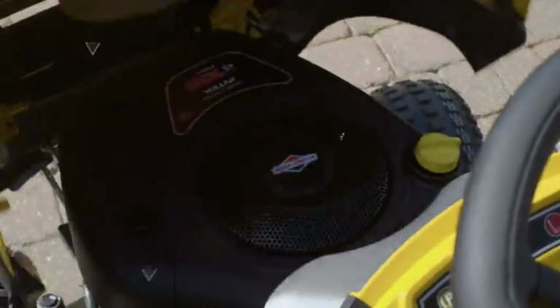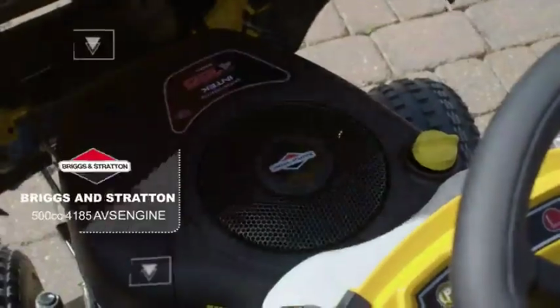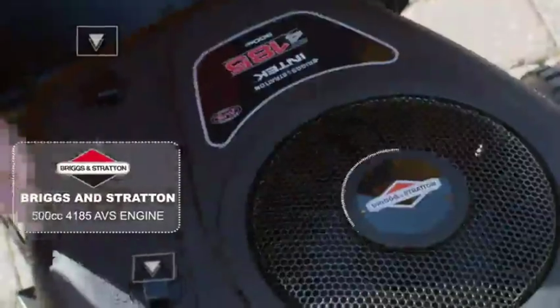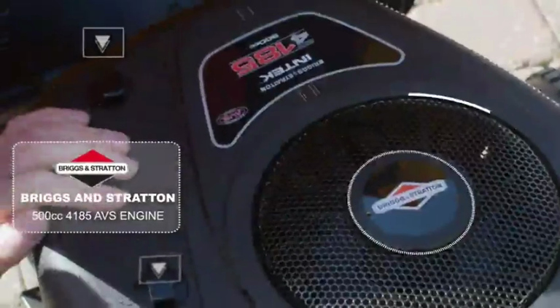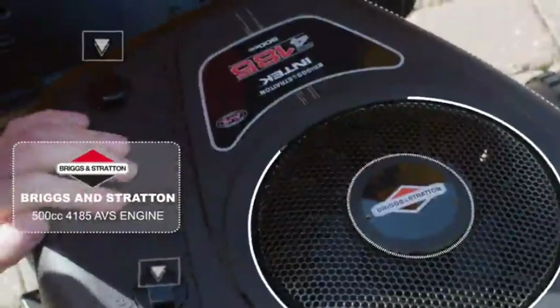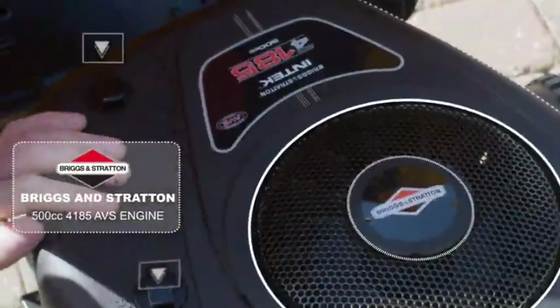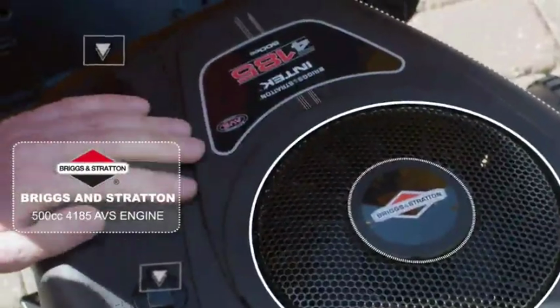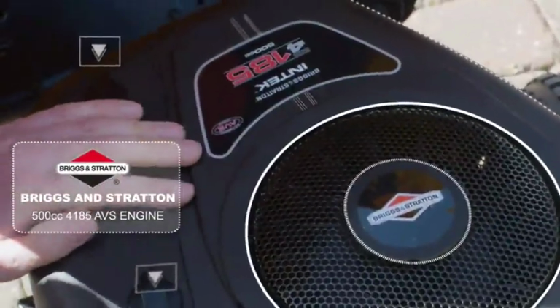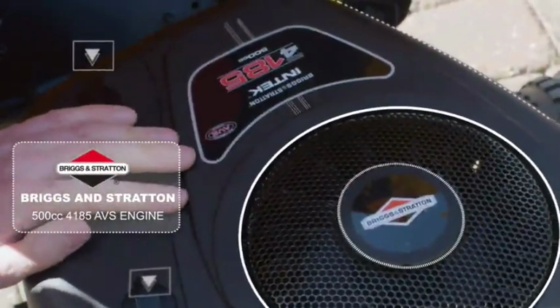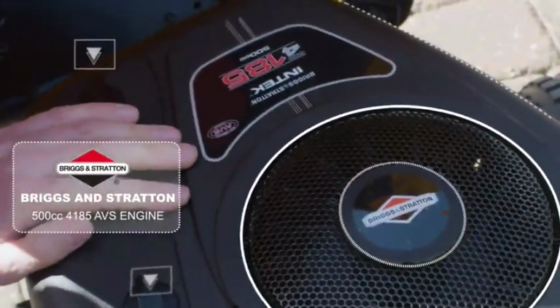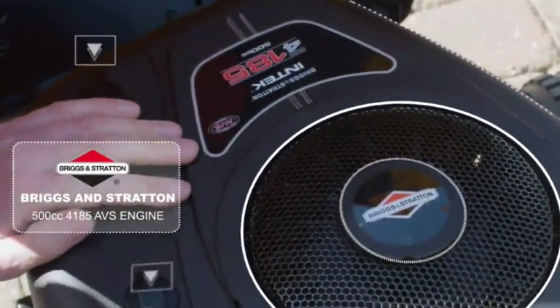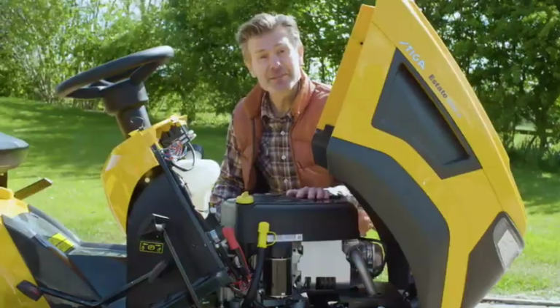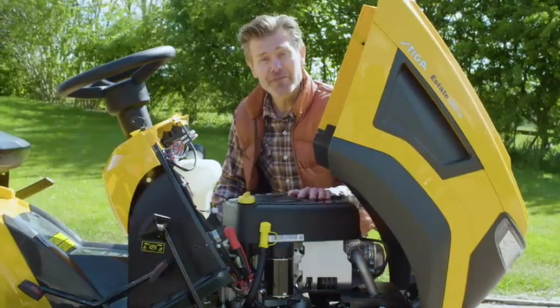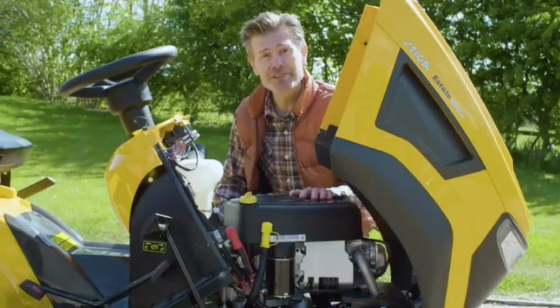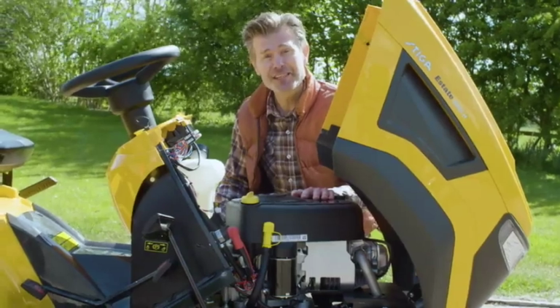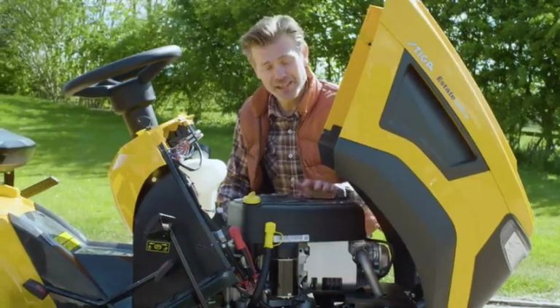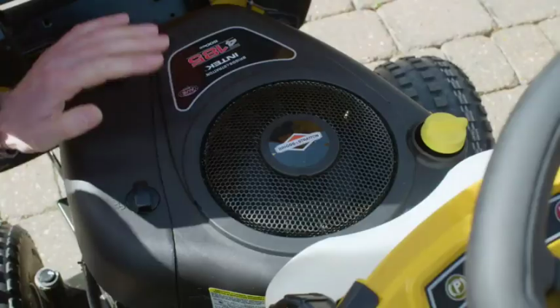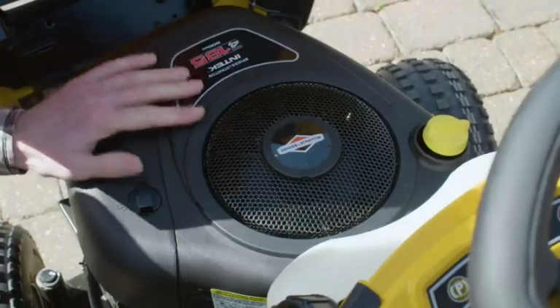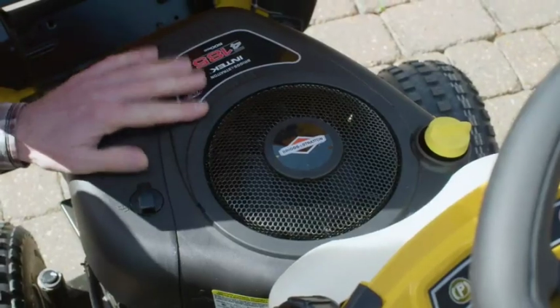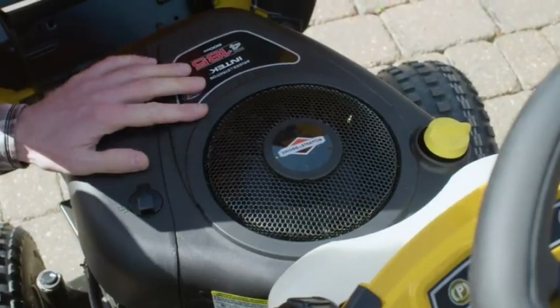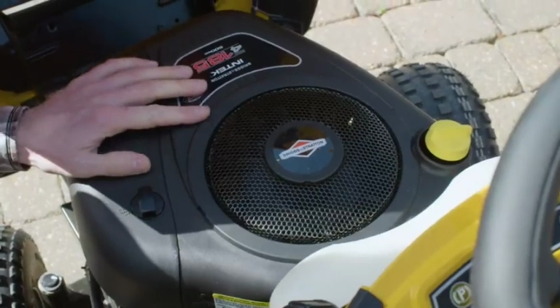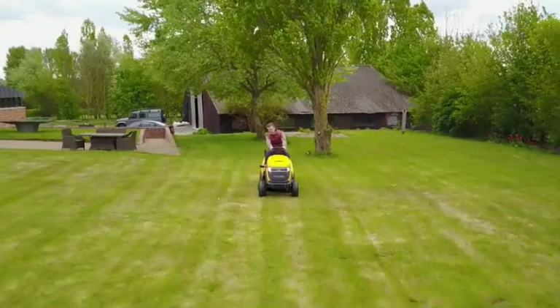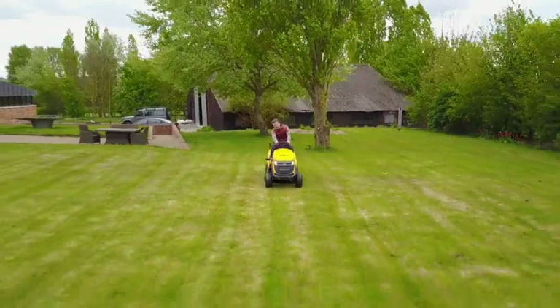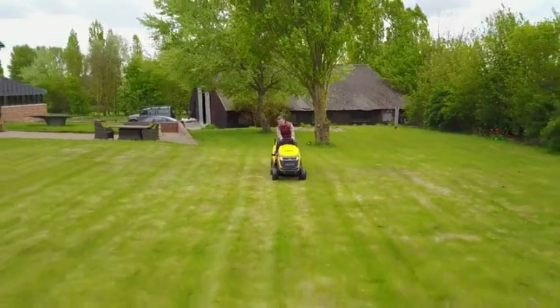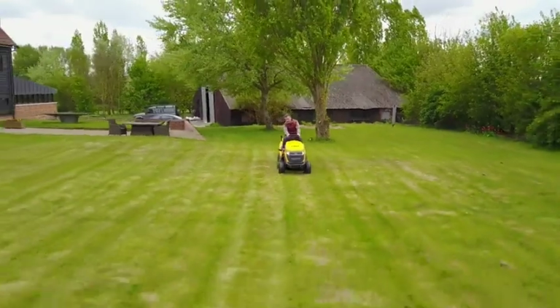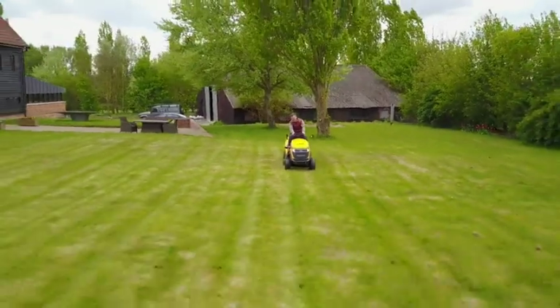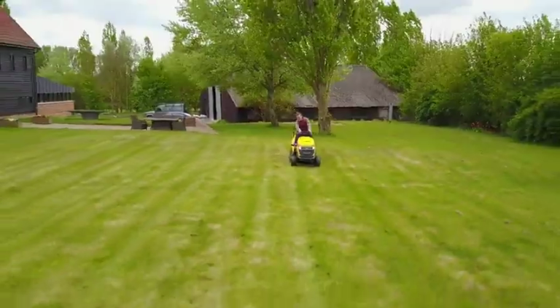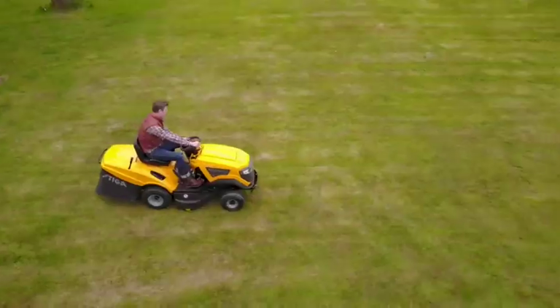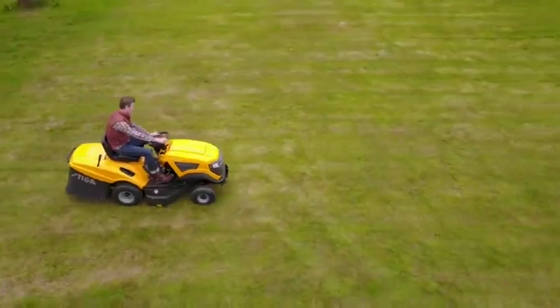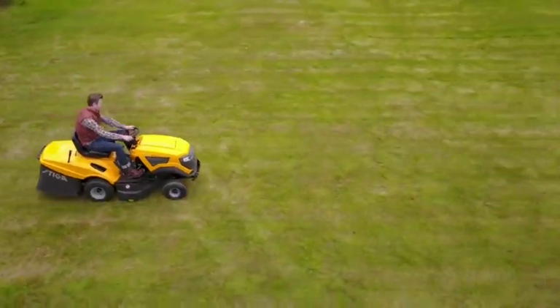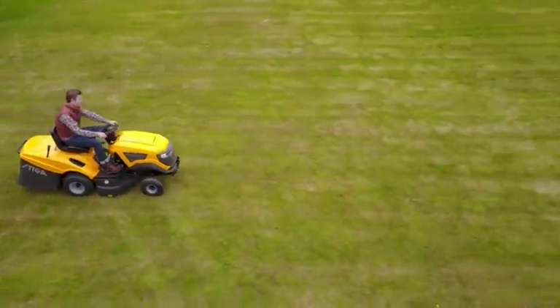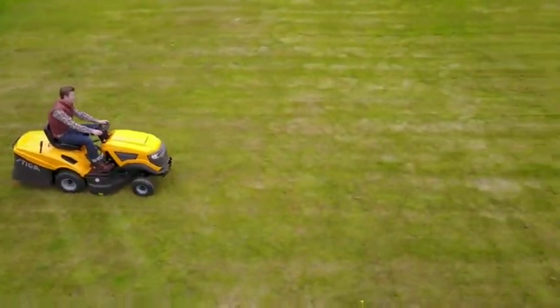Briggs & Stratton makes some of the best engines in the world for mowers and this 500cc engine is tried and tested. With 12 horsepower it's got enough power for efficient cutting.